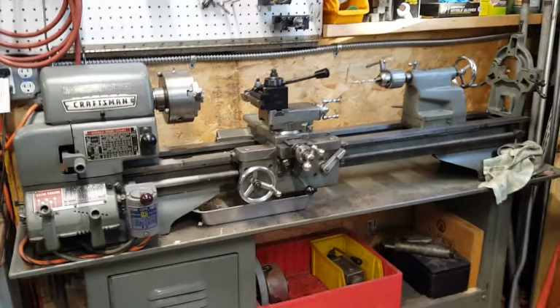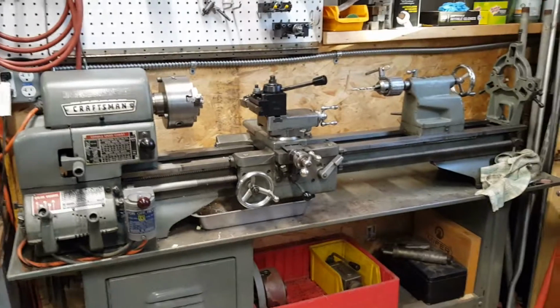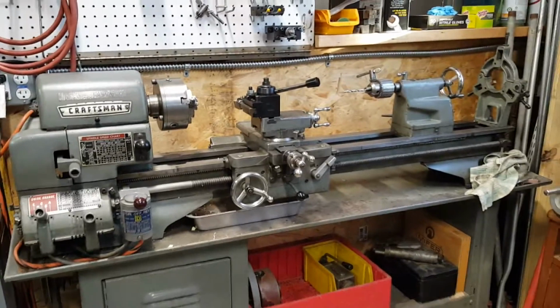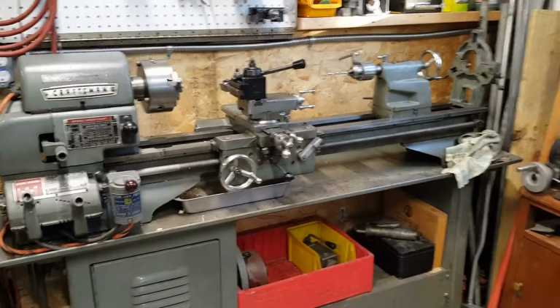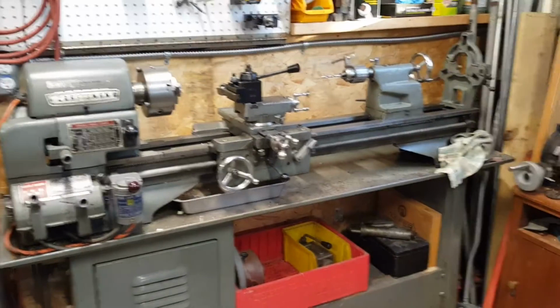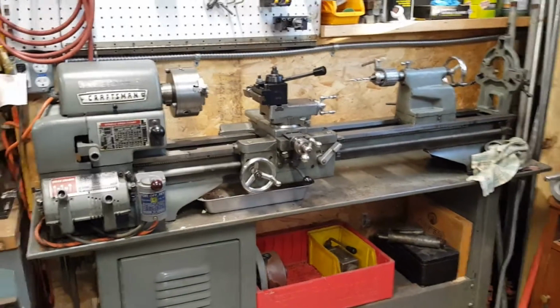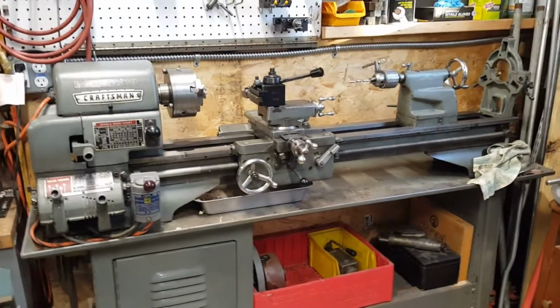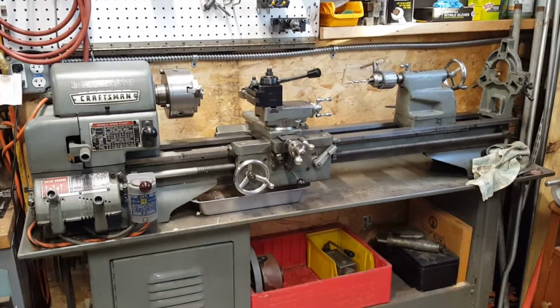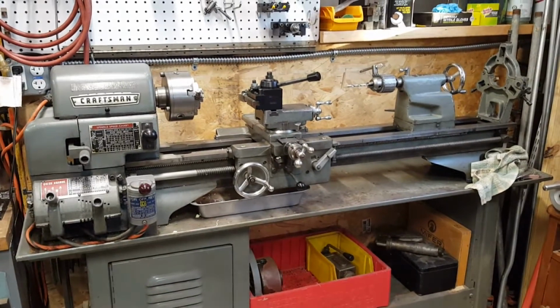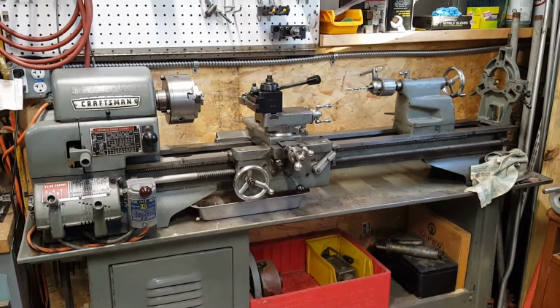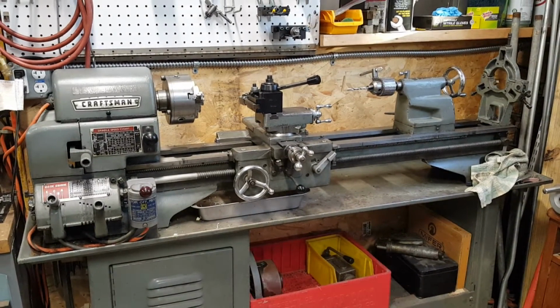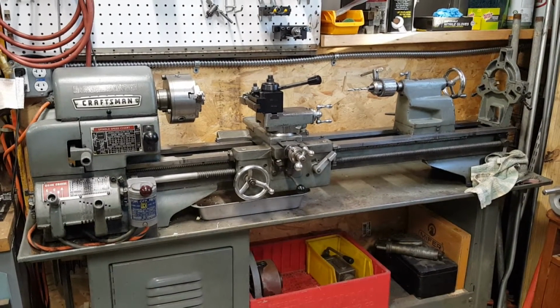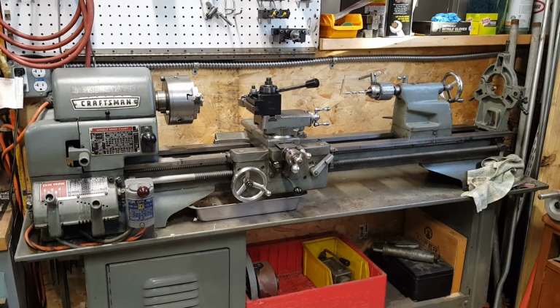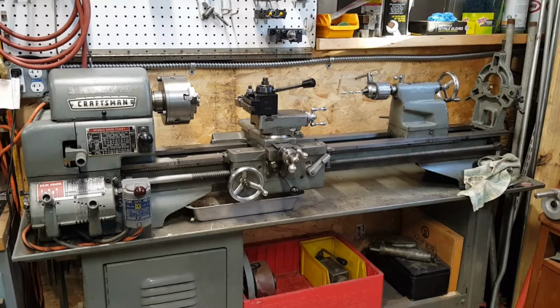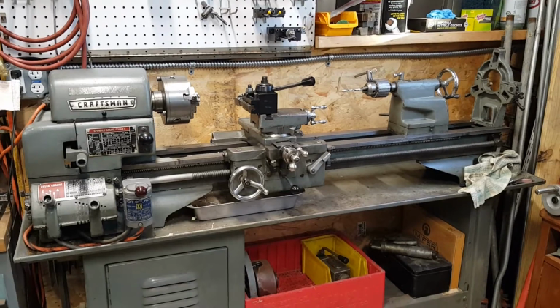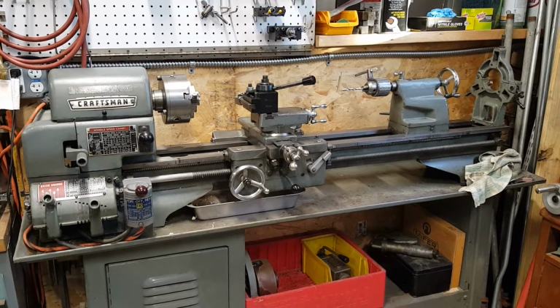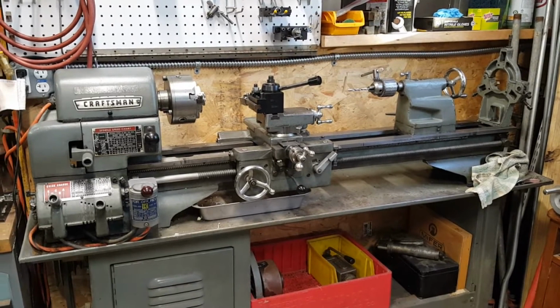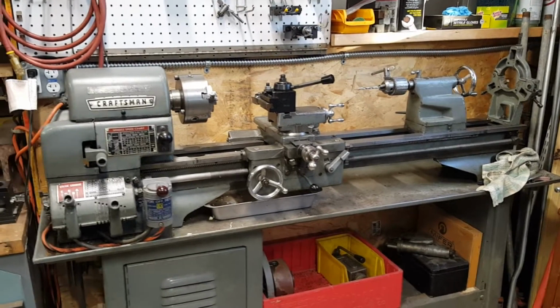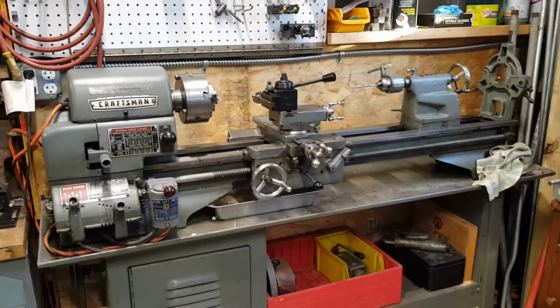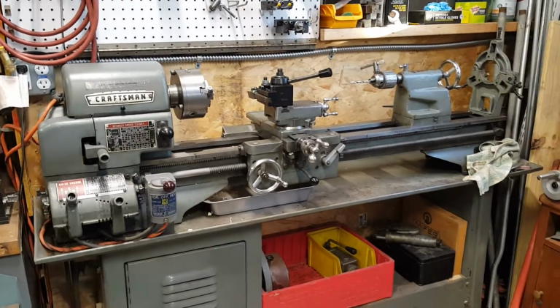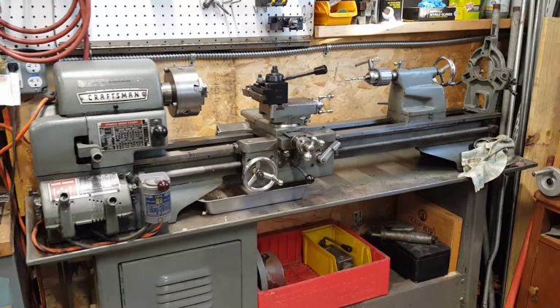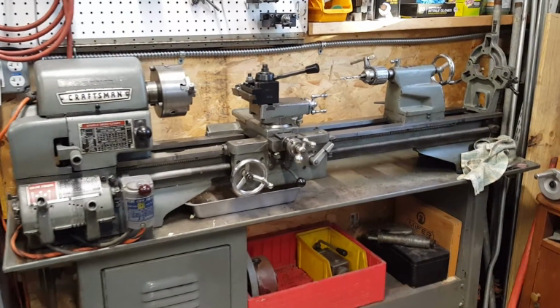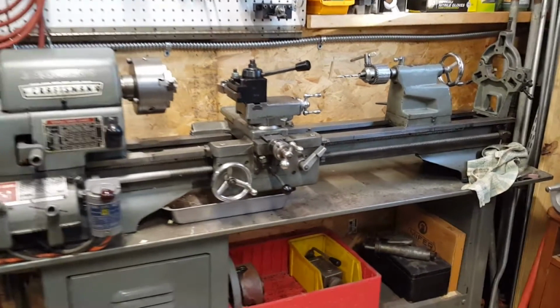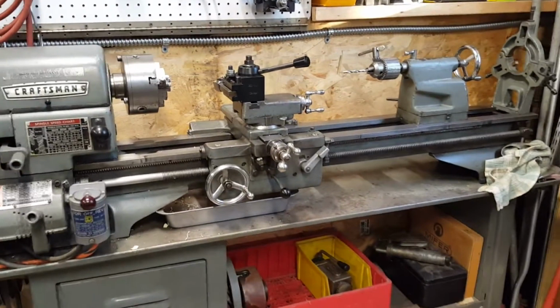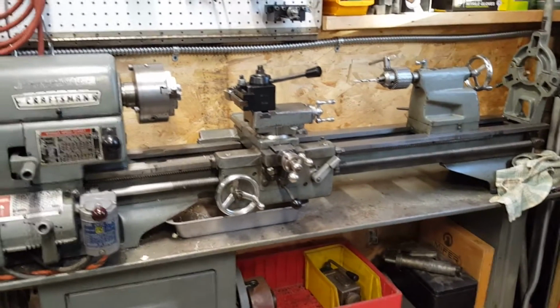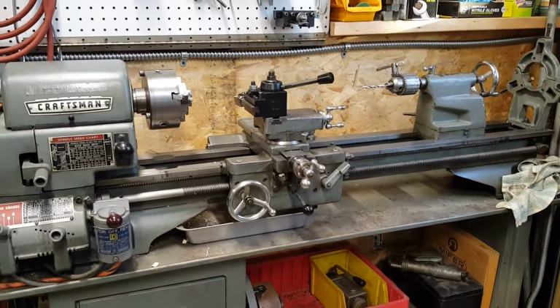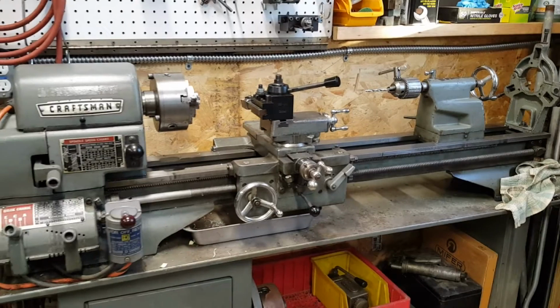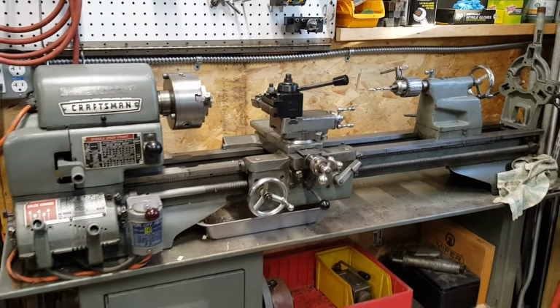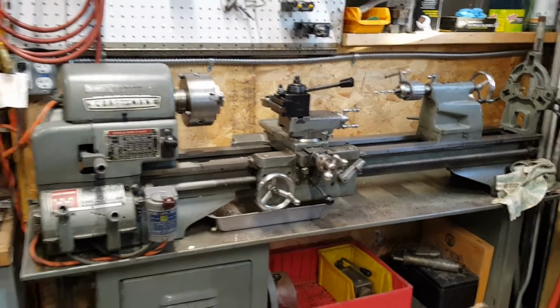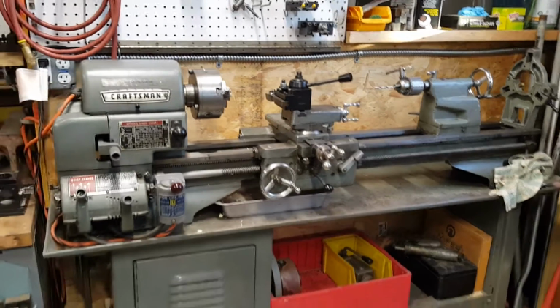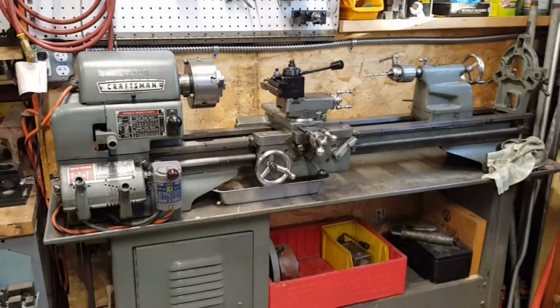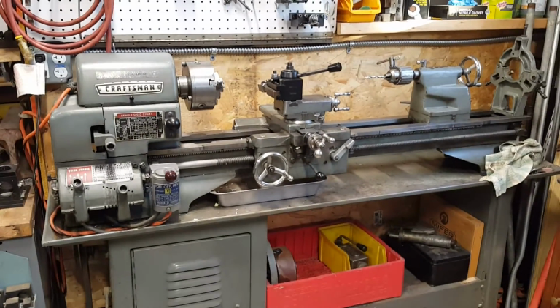Hi everyone, my name is Jeff and this is my Craftsman aka Atlas 12x36 commercial thread cutting lathe. This is an oldie but a goodie — it's from the early 70s.